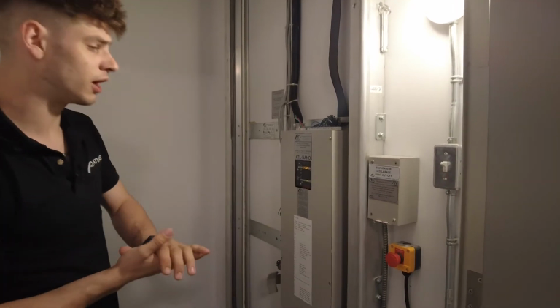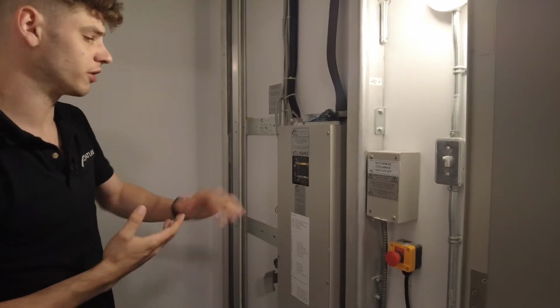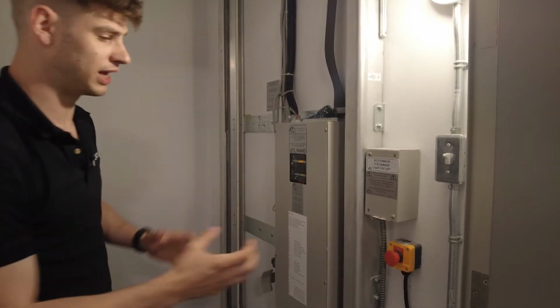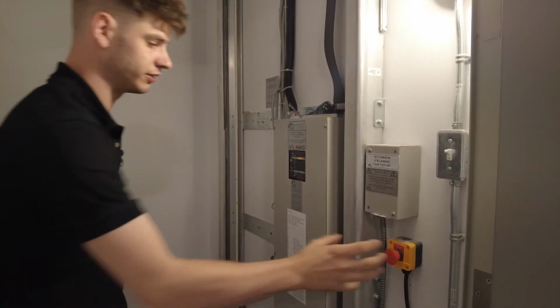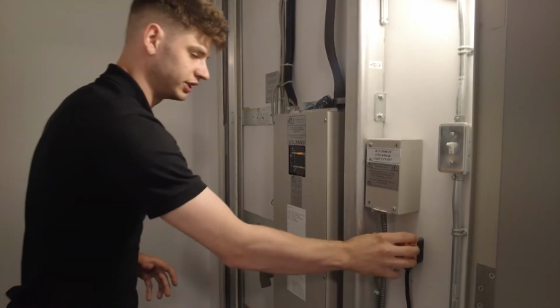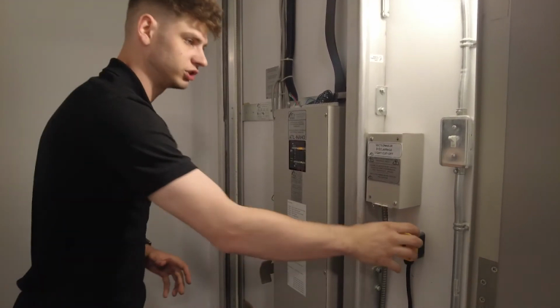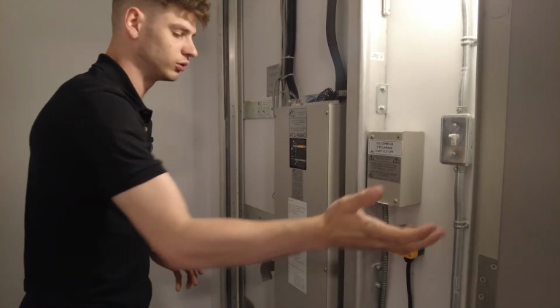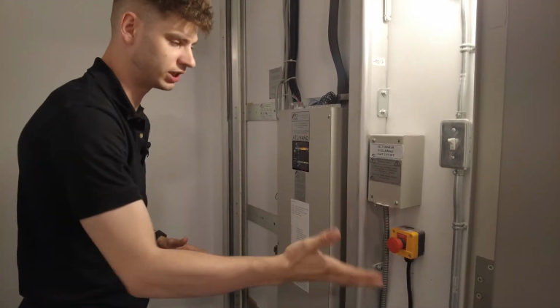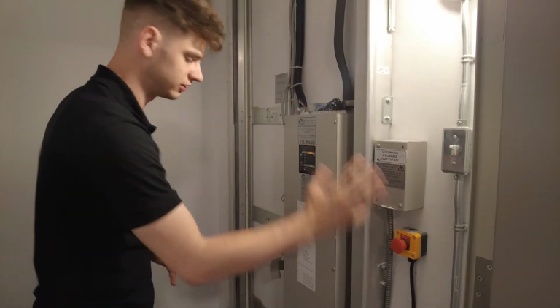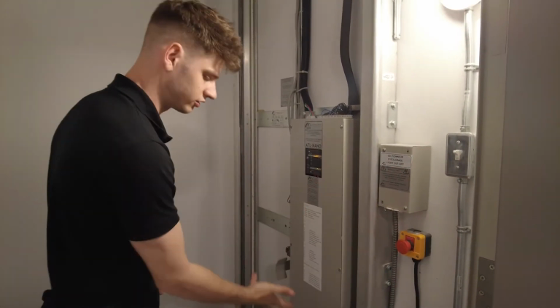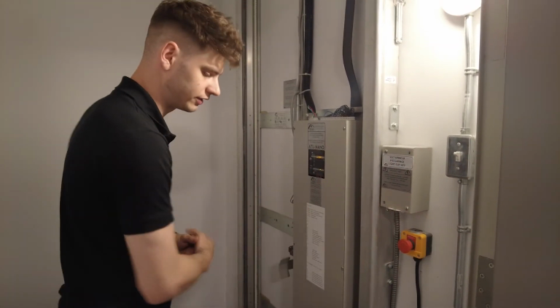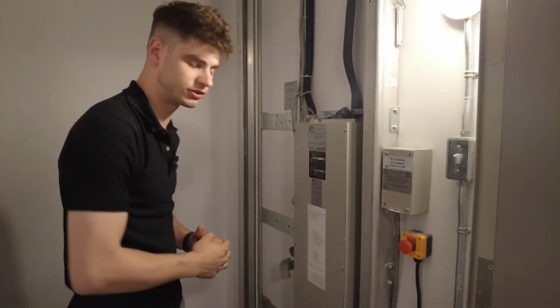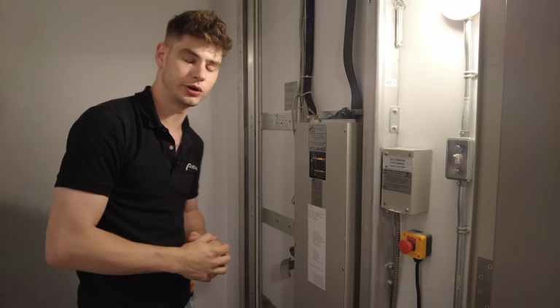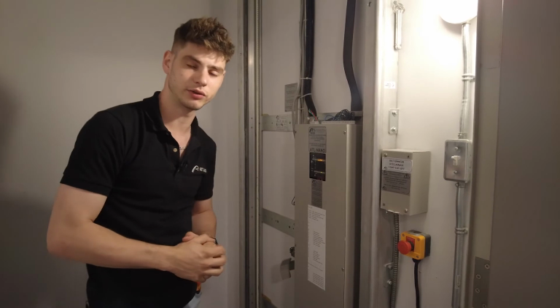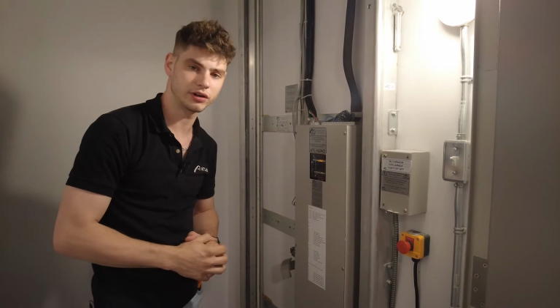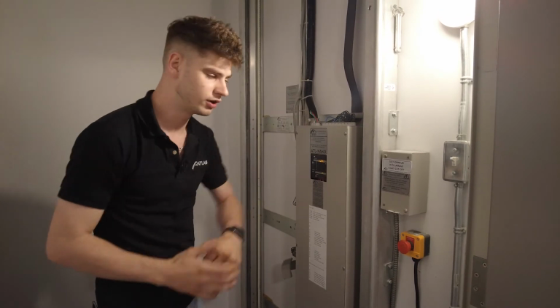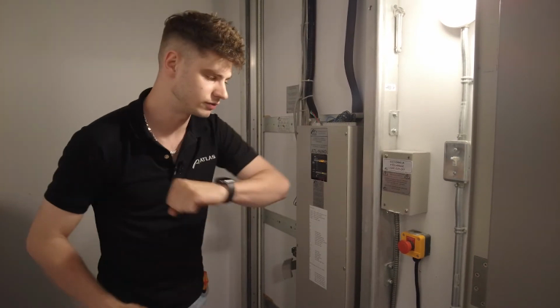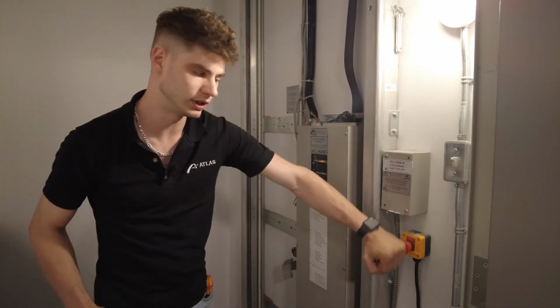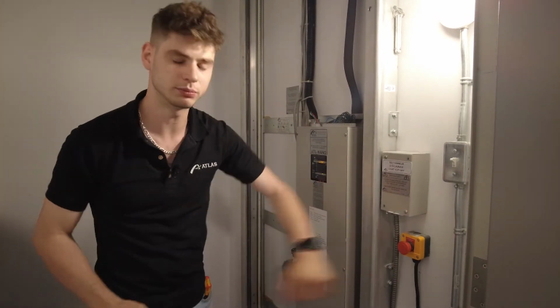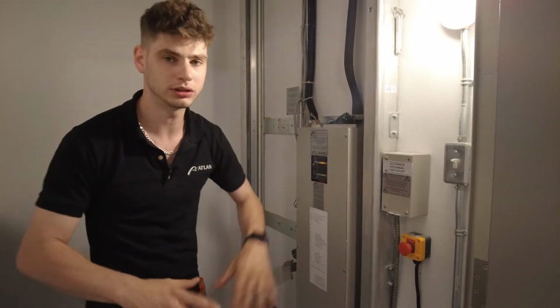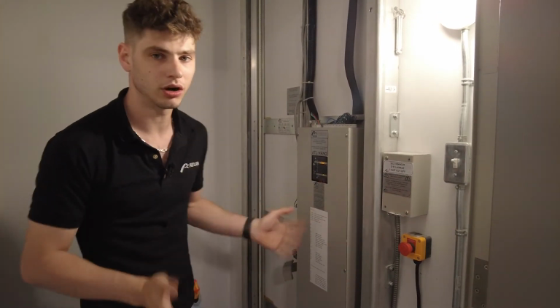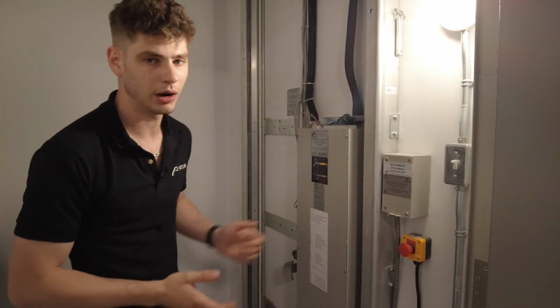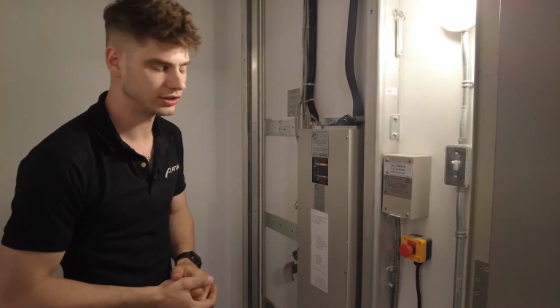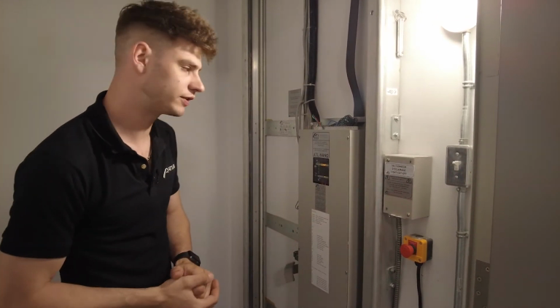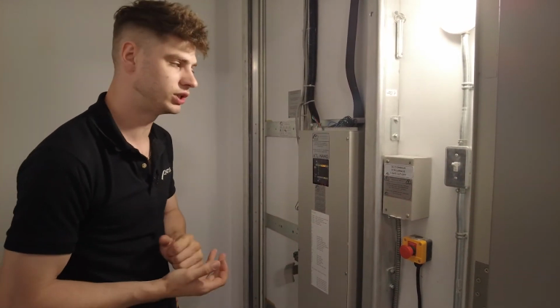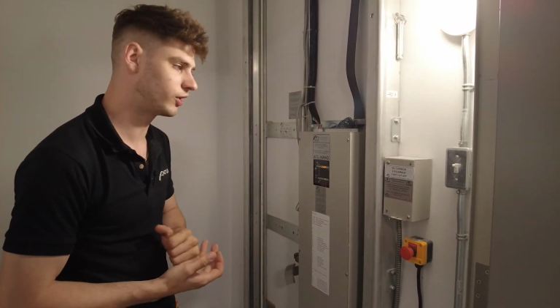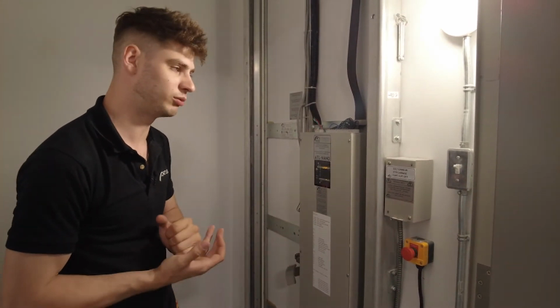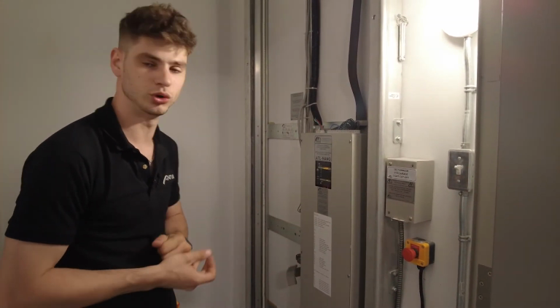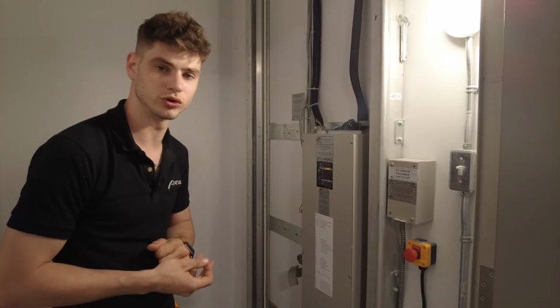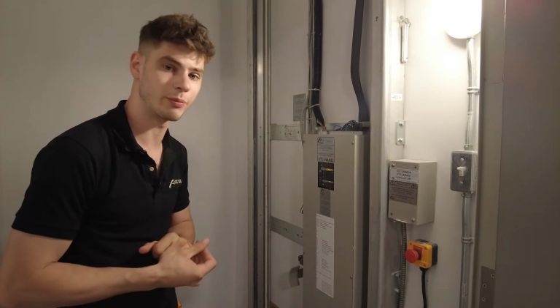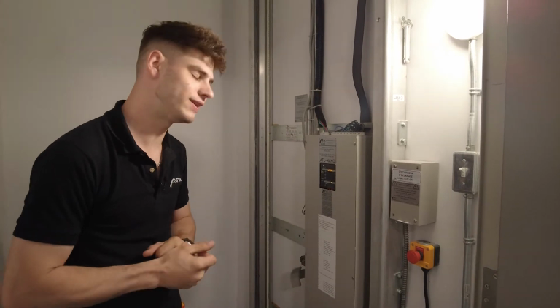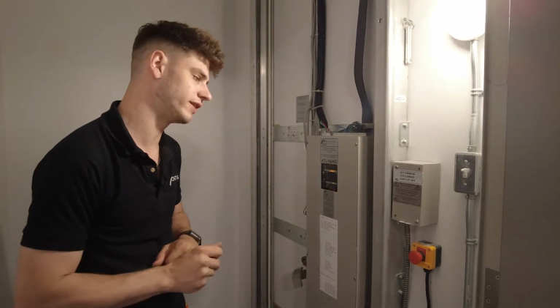The other thing we have here is a pitch switch, which is directly in our security line with our elevator. So if we hit this button, all the power cuts off and we are not able to use or operate the elevator.